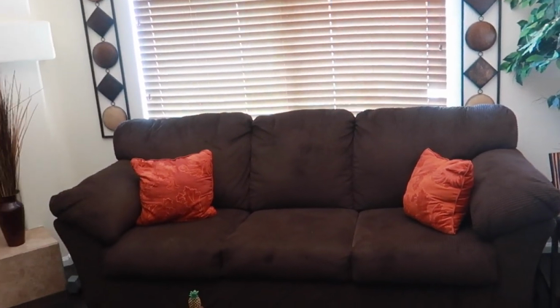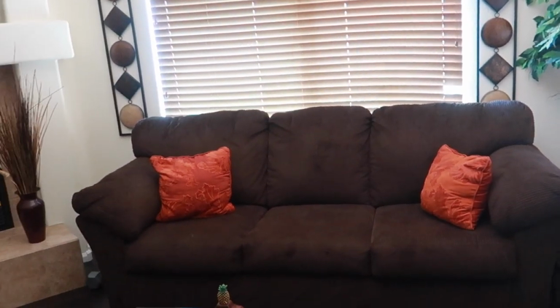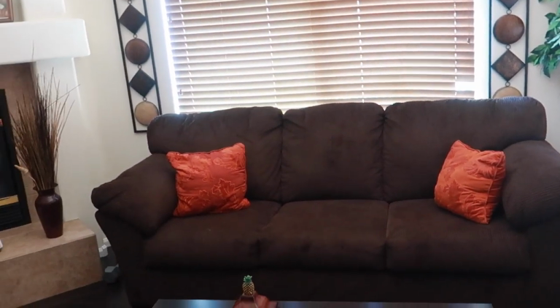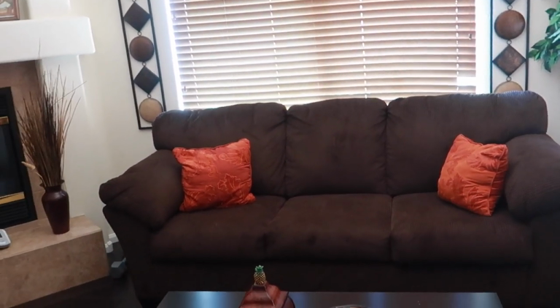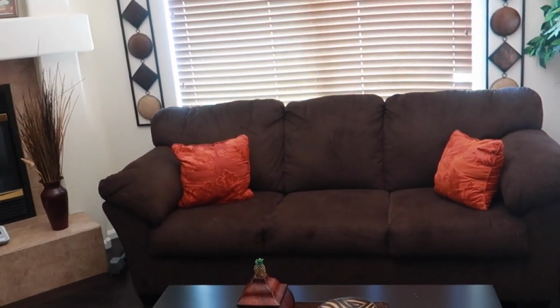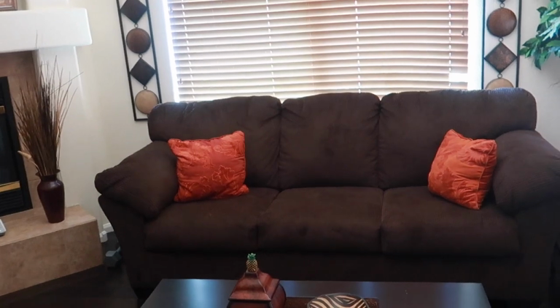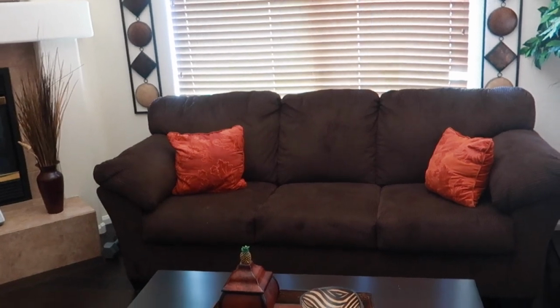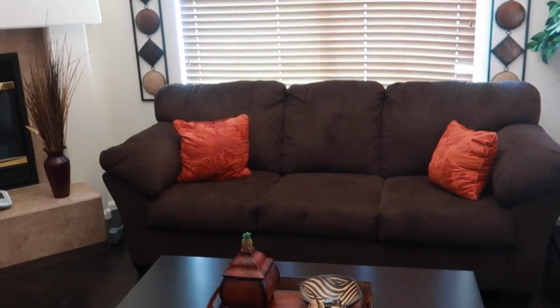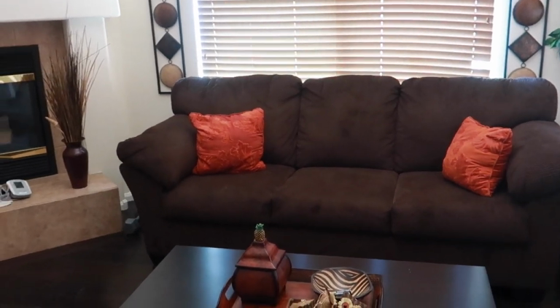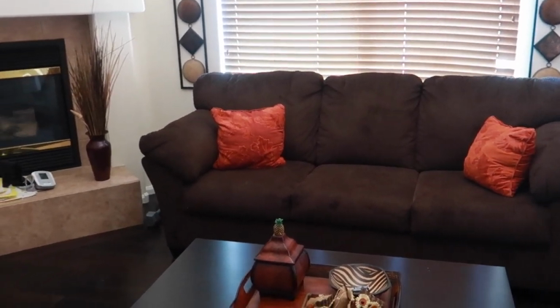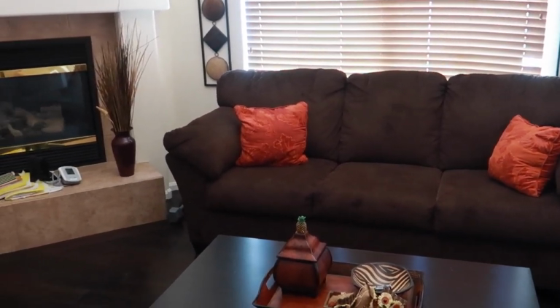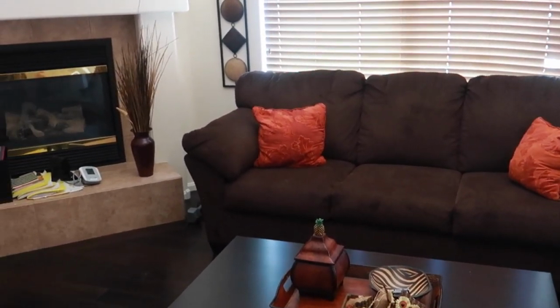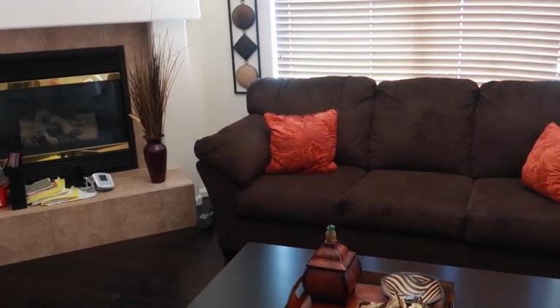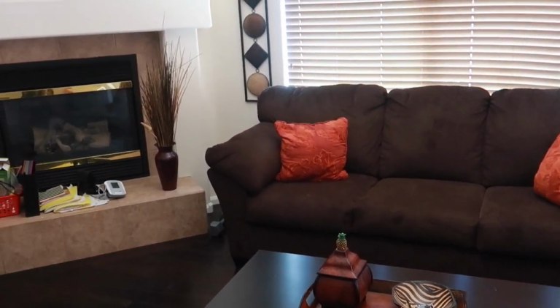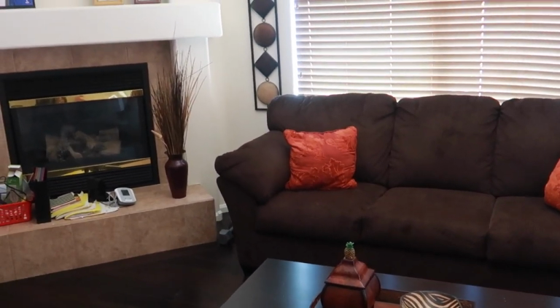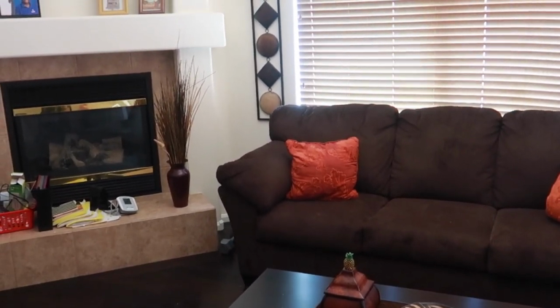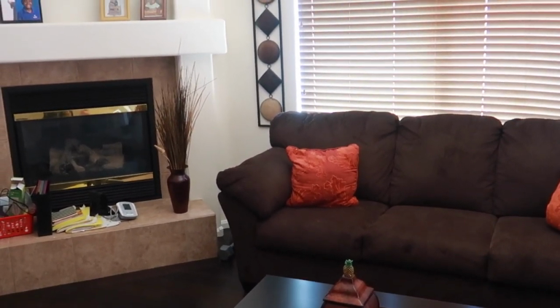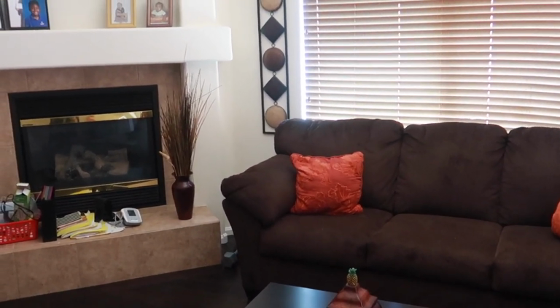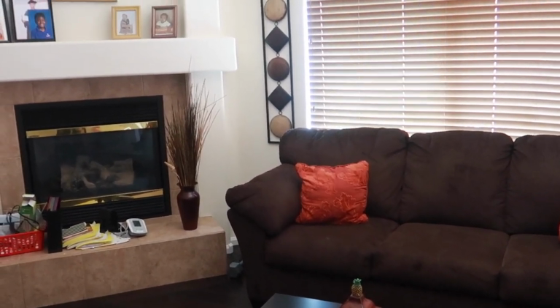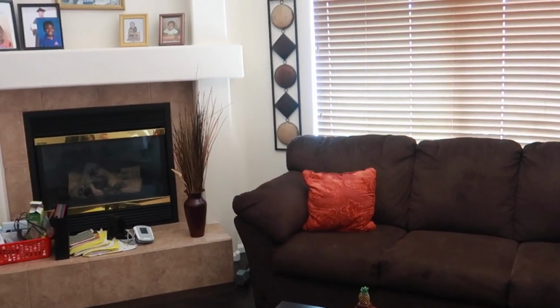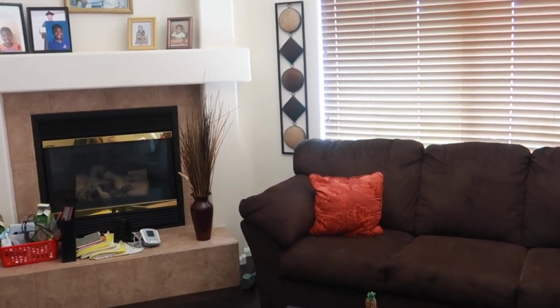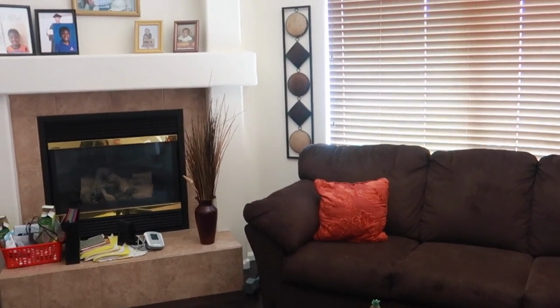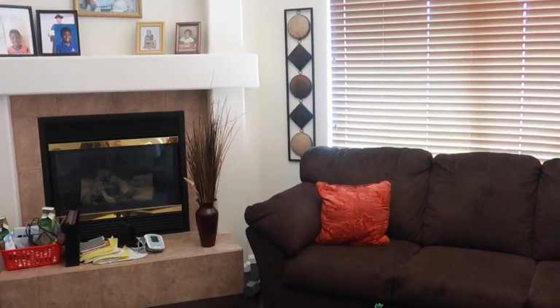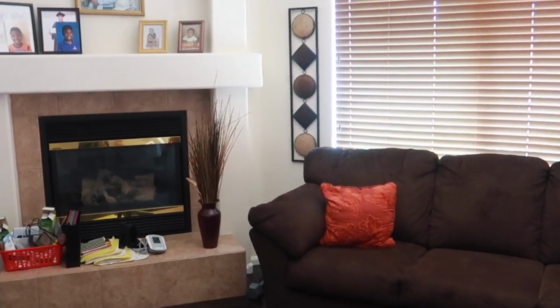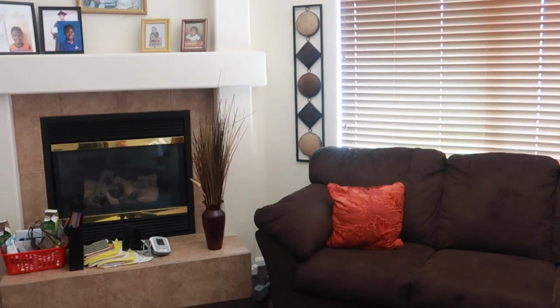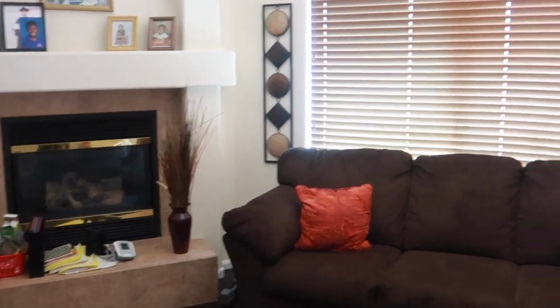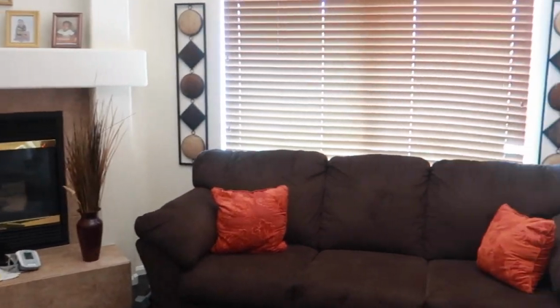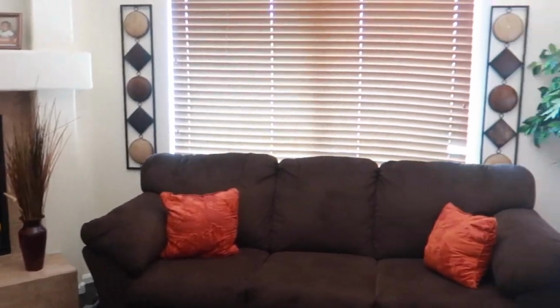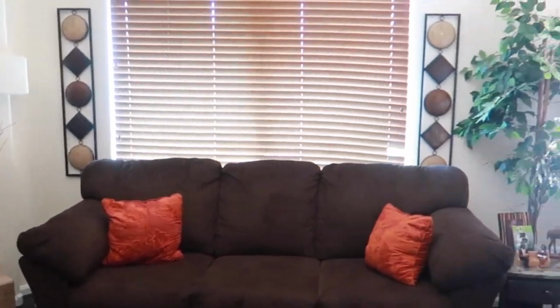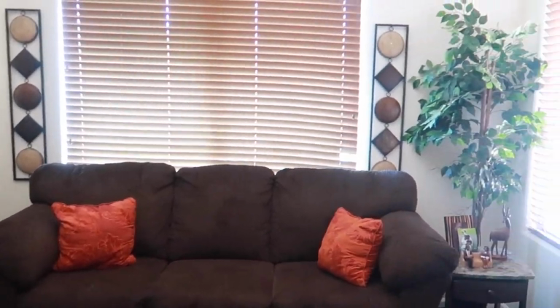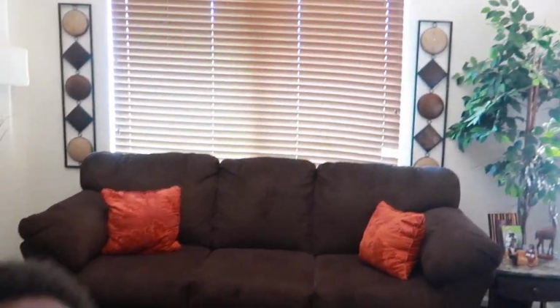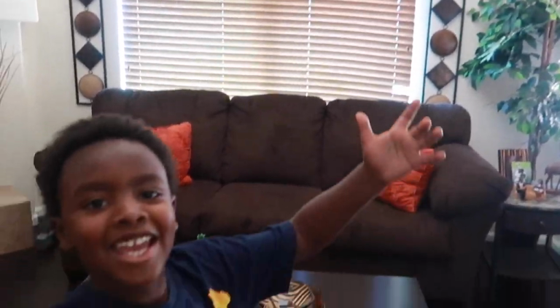This is the den — very simple. If you can't tell by now, I like neutral colors with a pop of color. You have that orange there. This is about me.